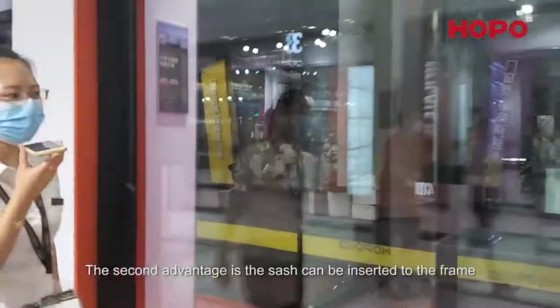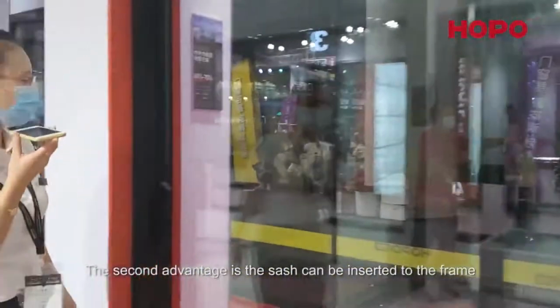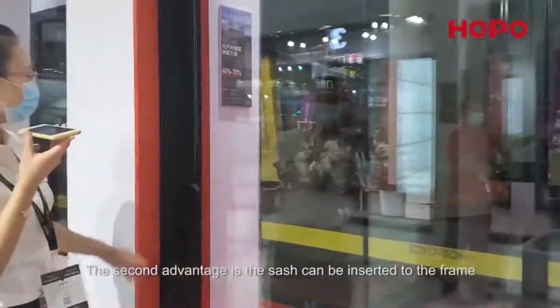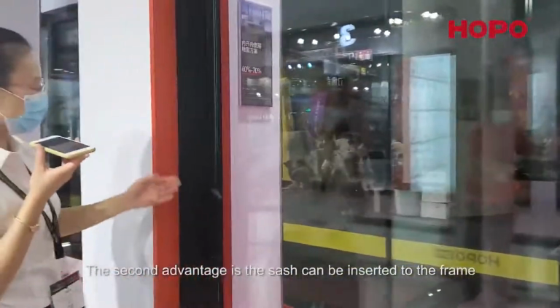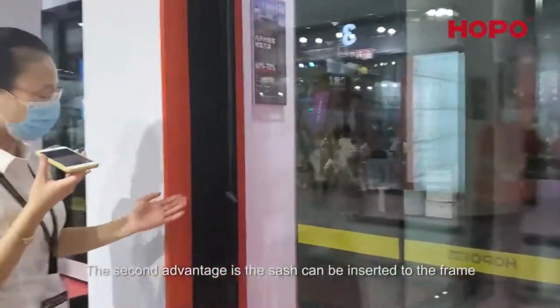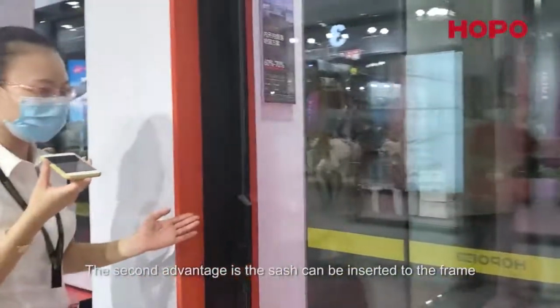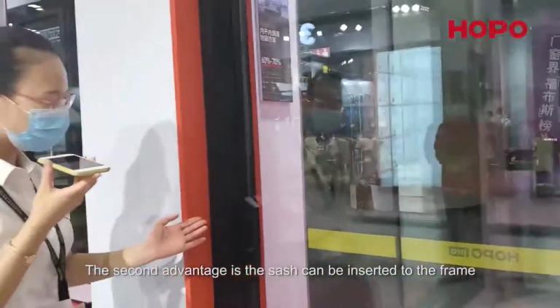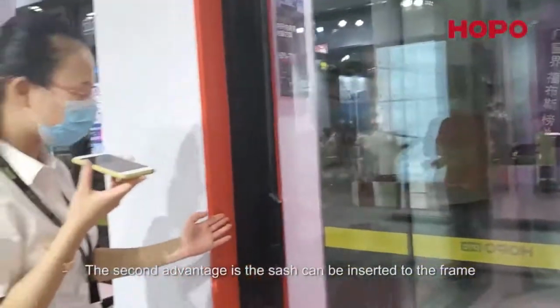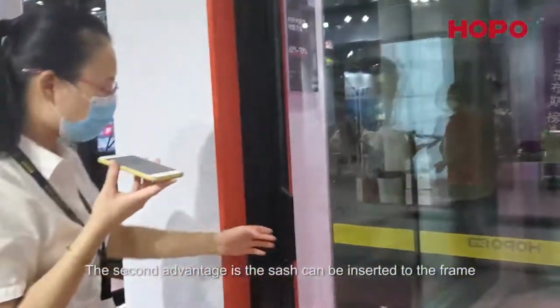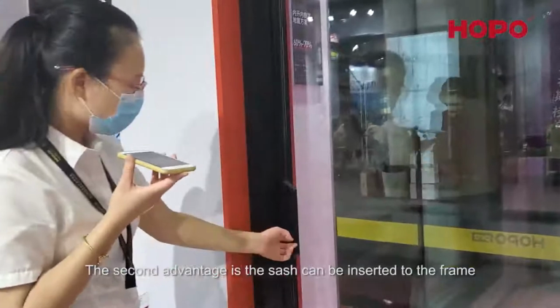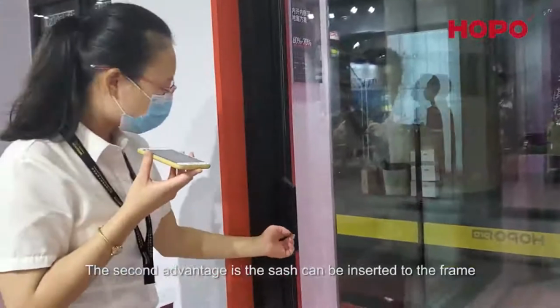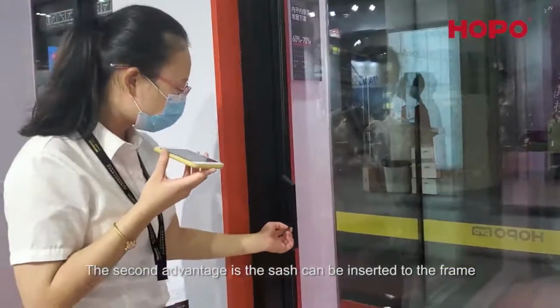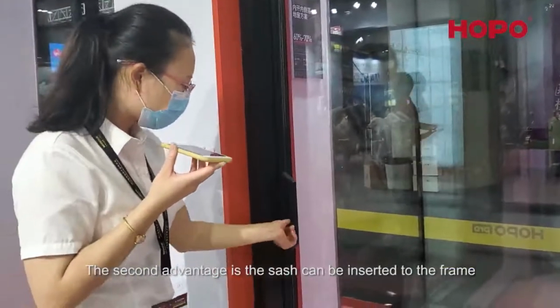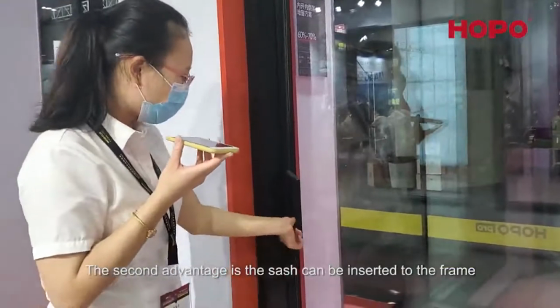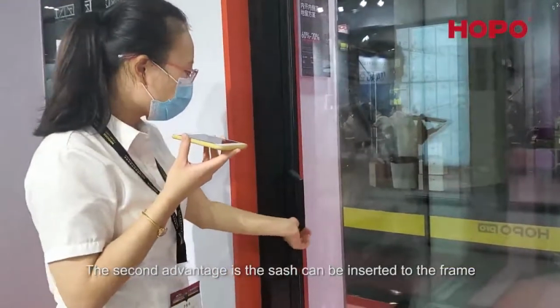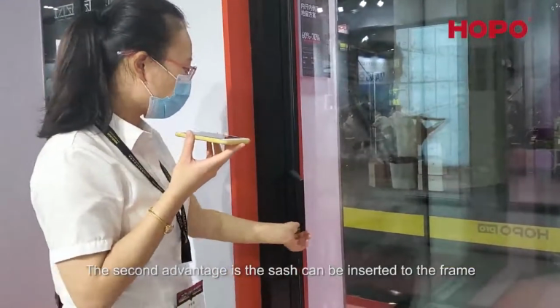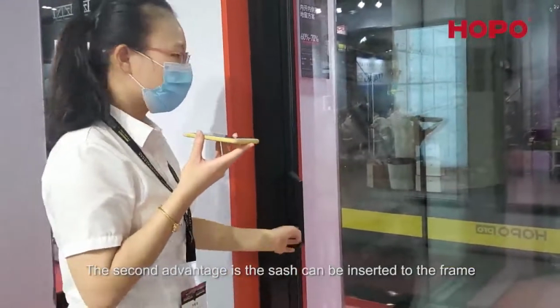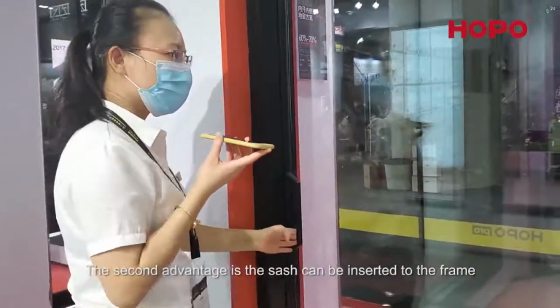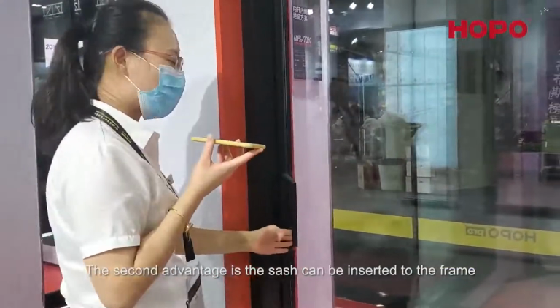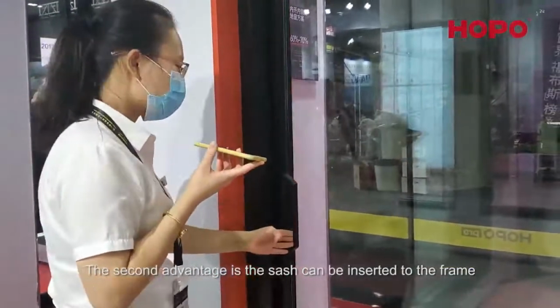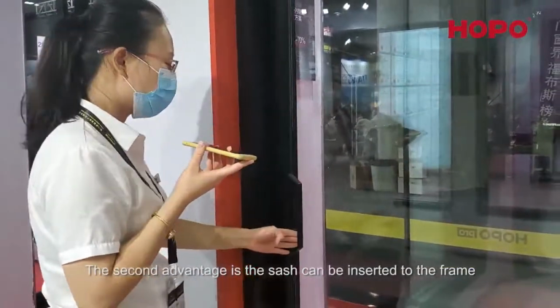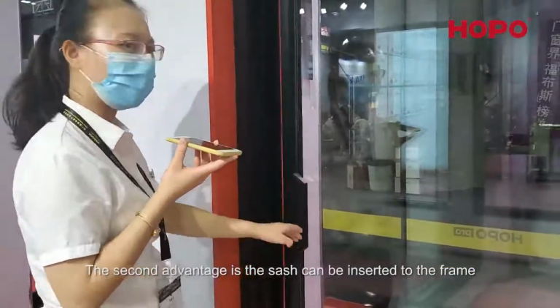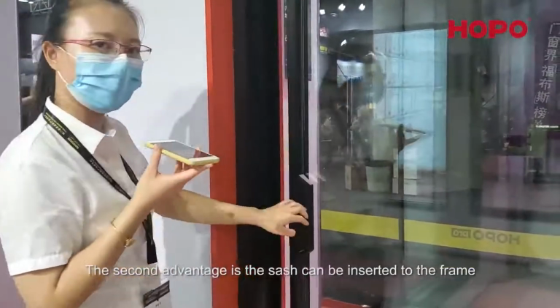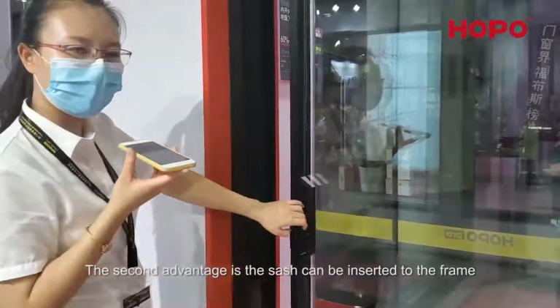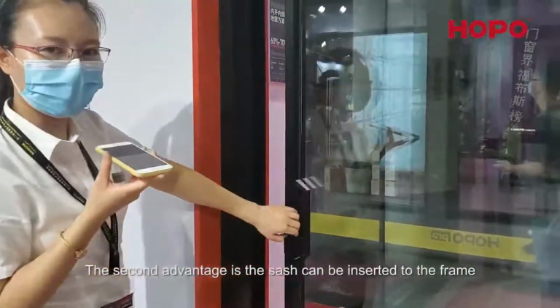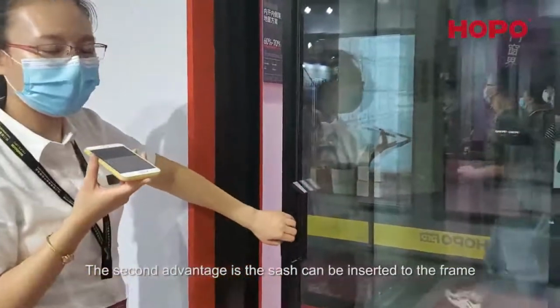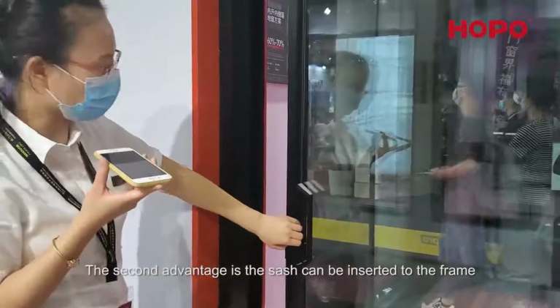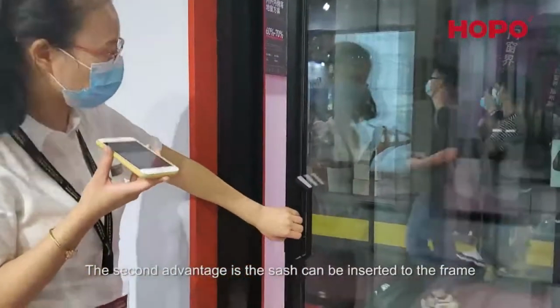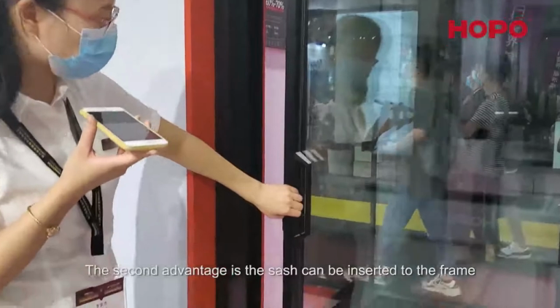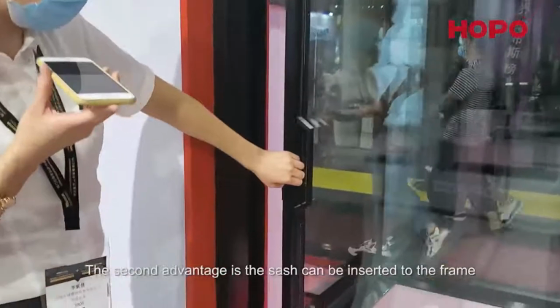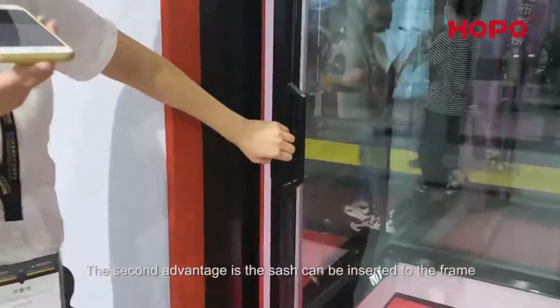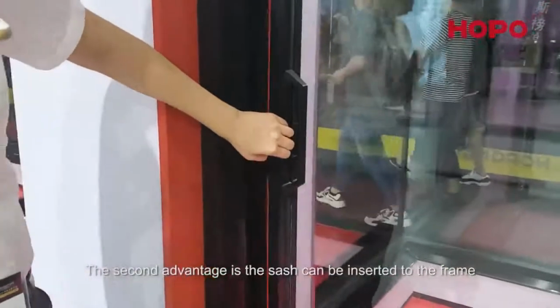The second advantage is our sash profile can insert into the frame profile, so the appearance here is very slim as well.